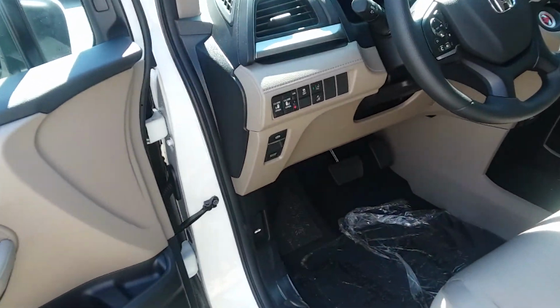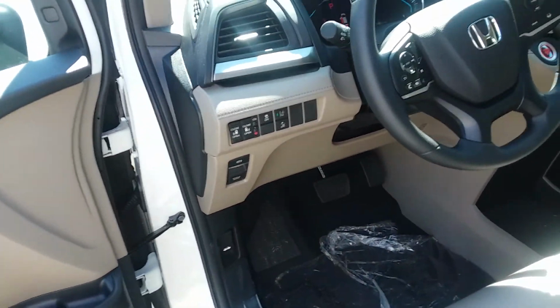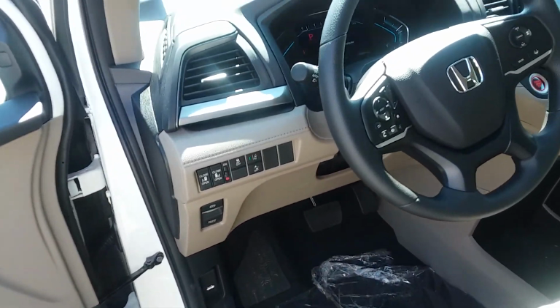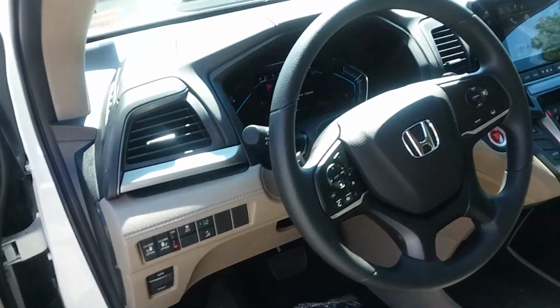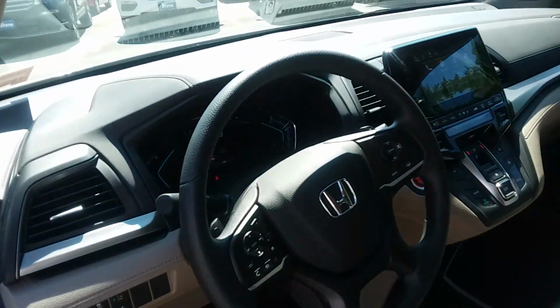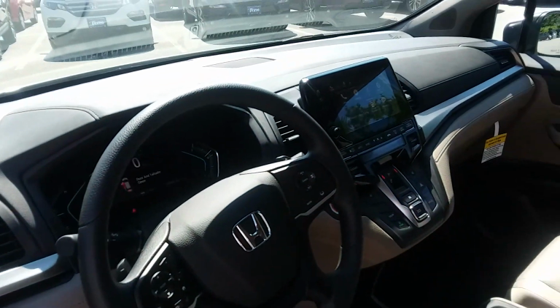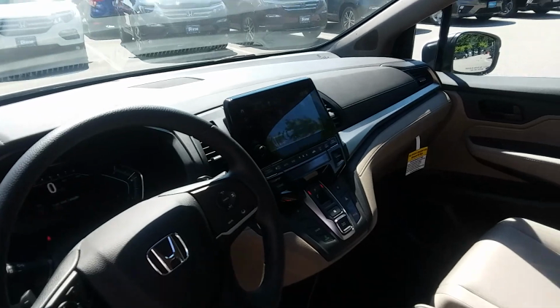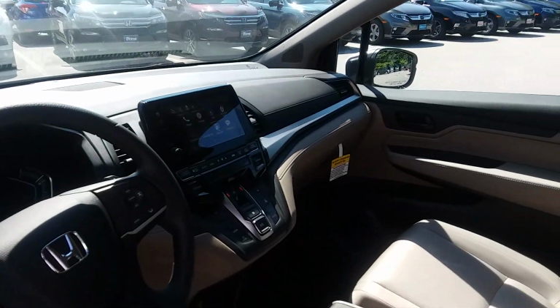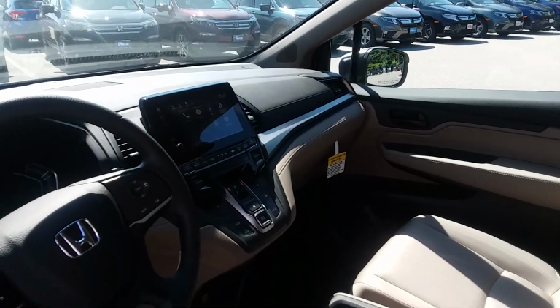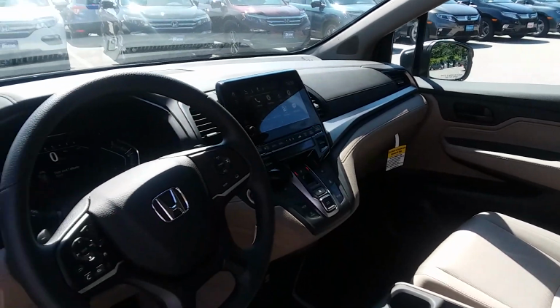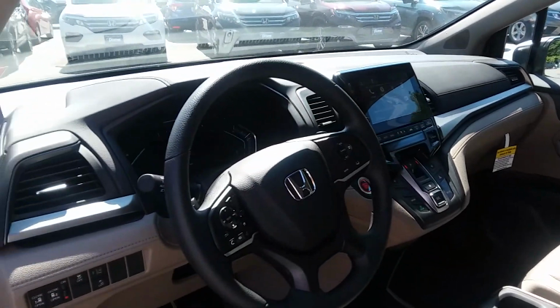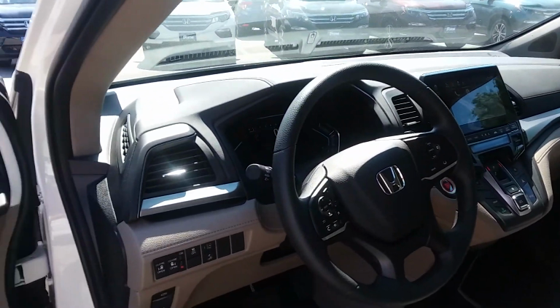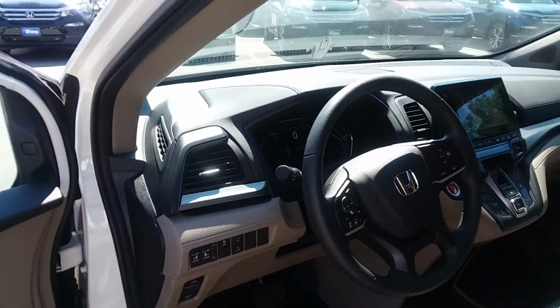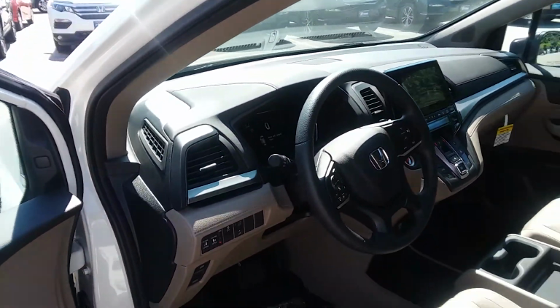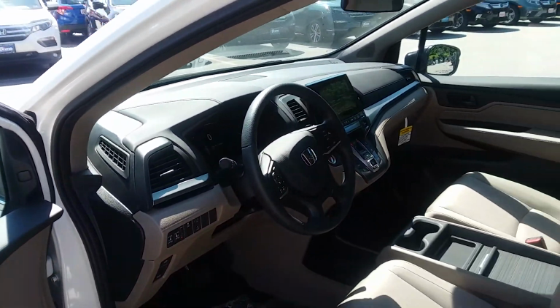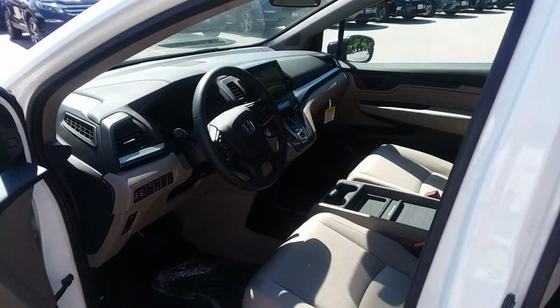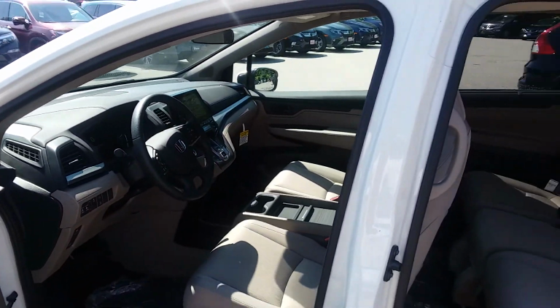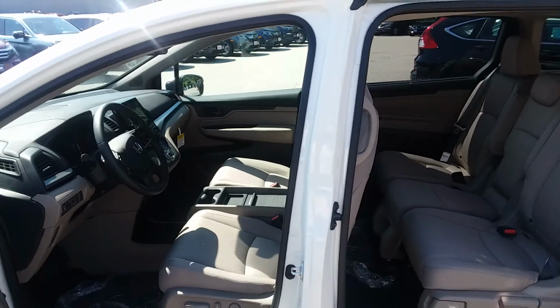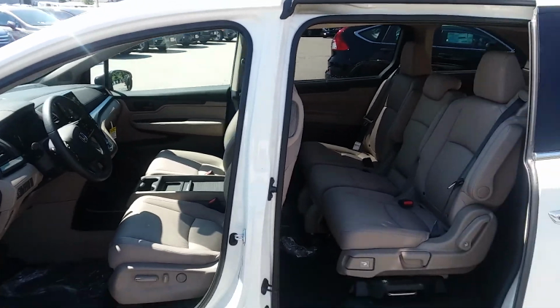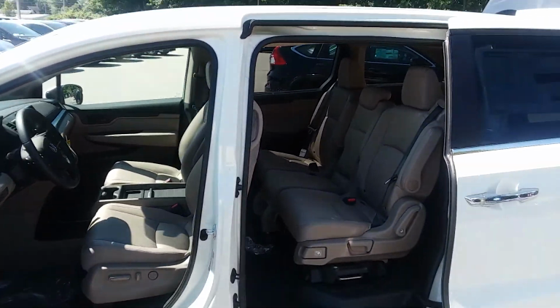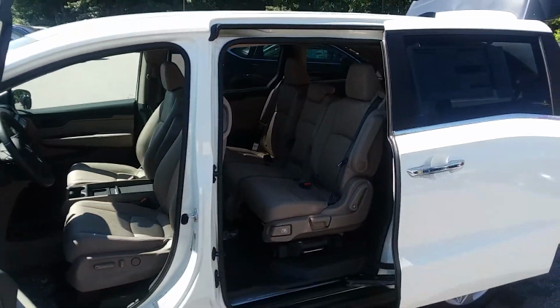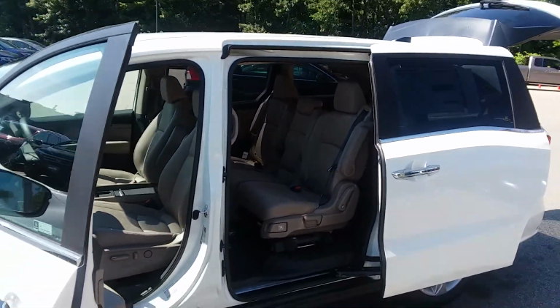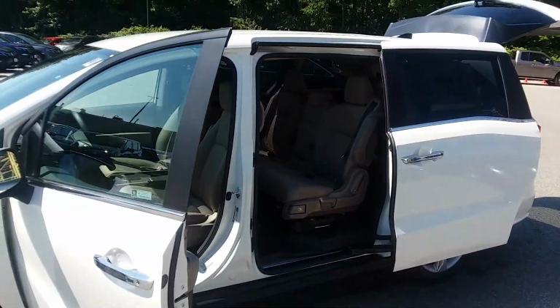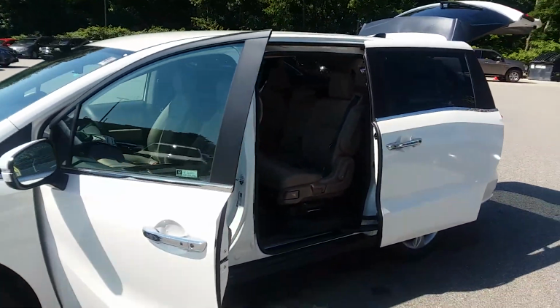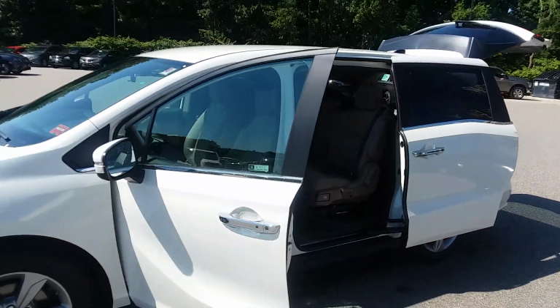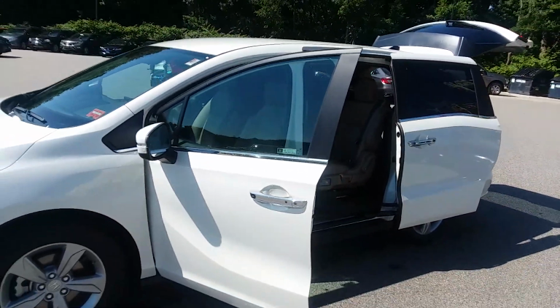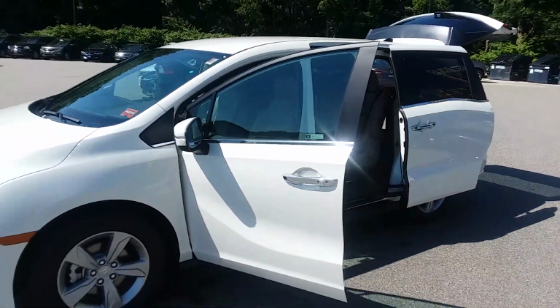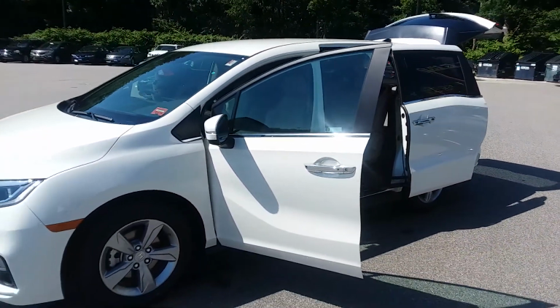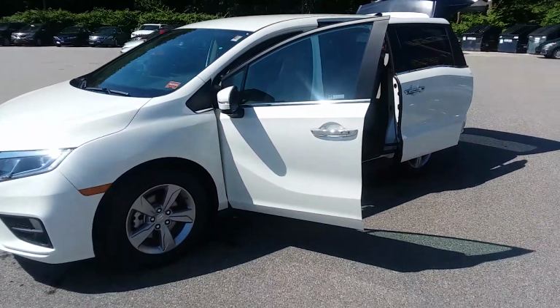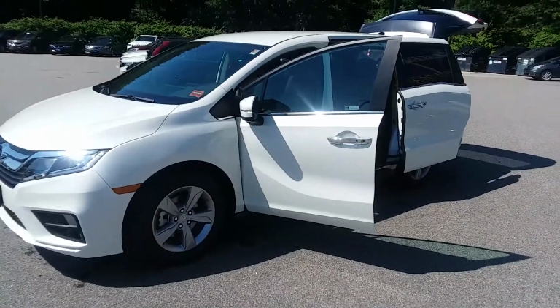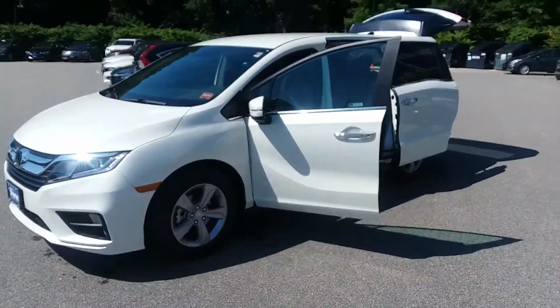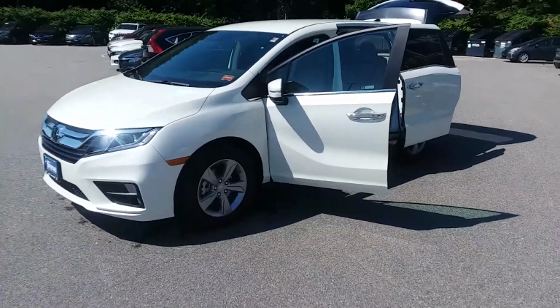Lane departure warning, lane keep assist, forward collision mitigation, adaptive cruise control, road departure mitigation — it's one of the safest vehicles on the road. It's an absolutely fantastic car. The EX is a great trim level.